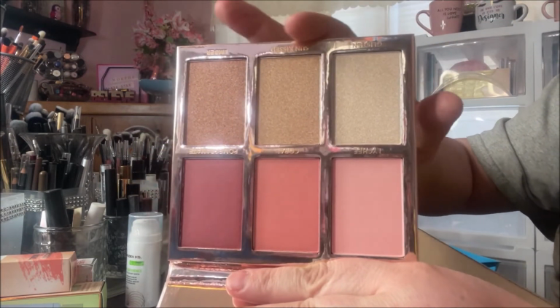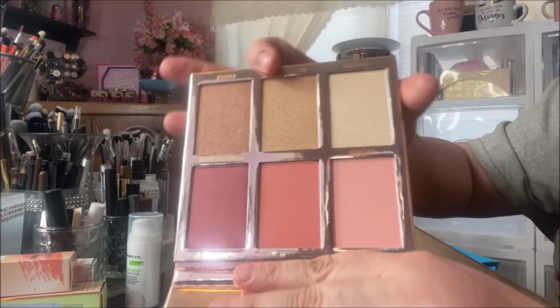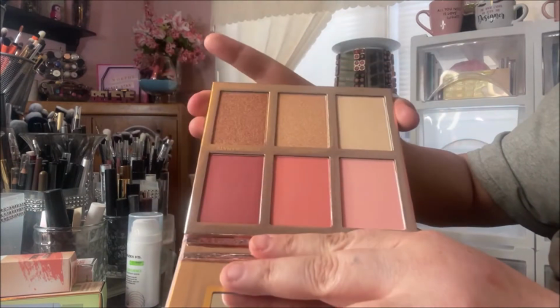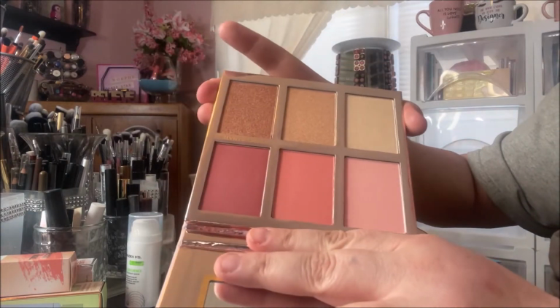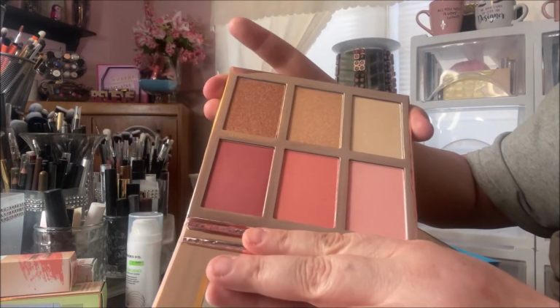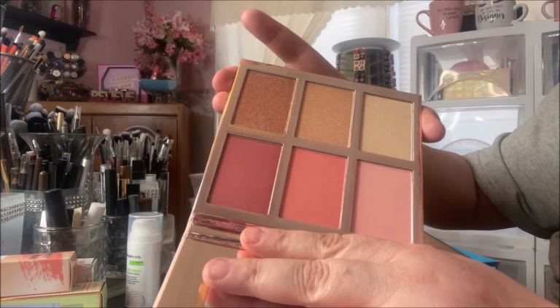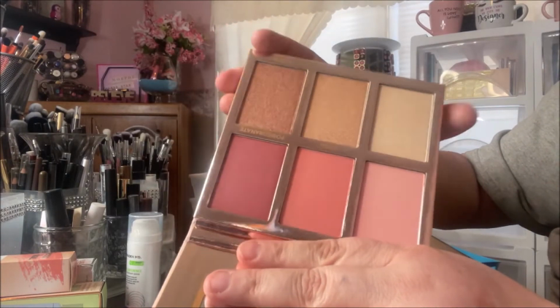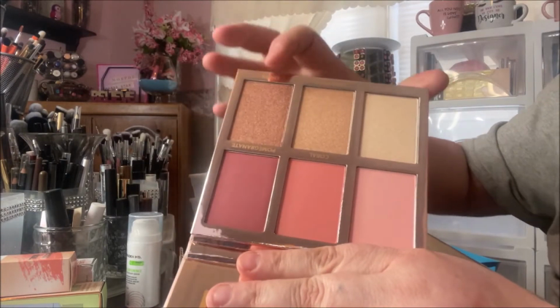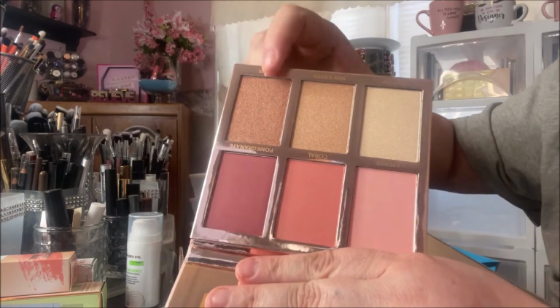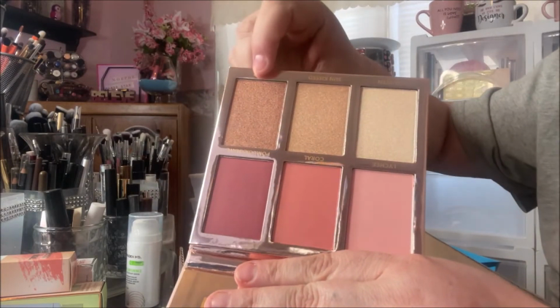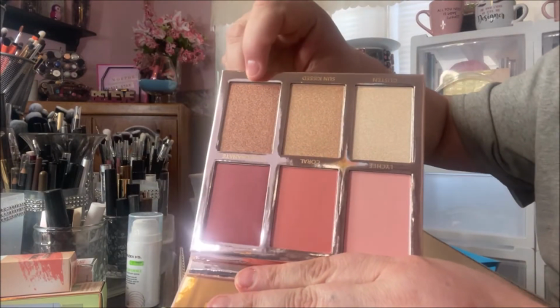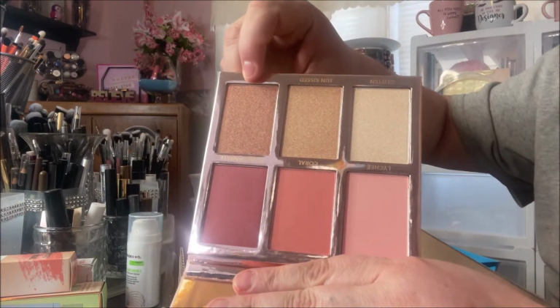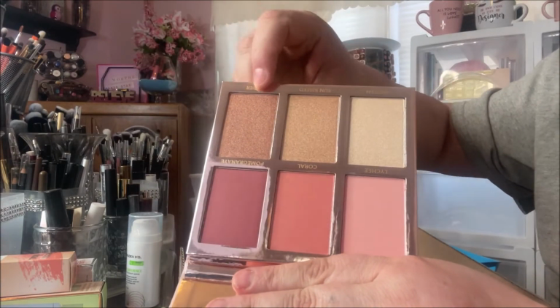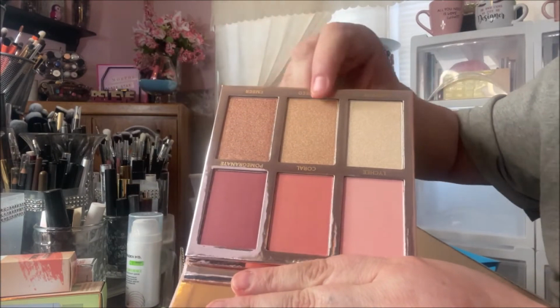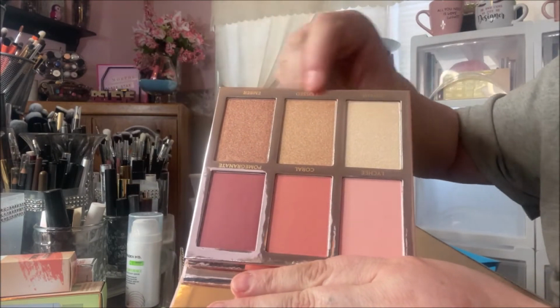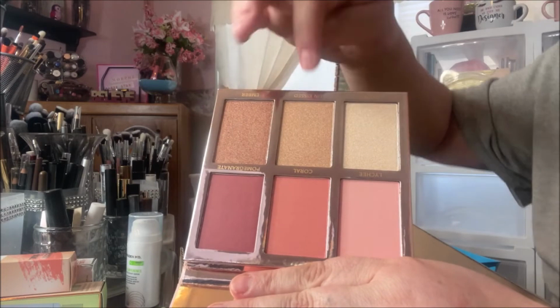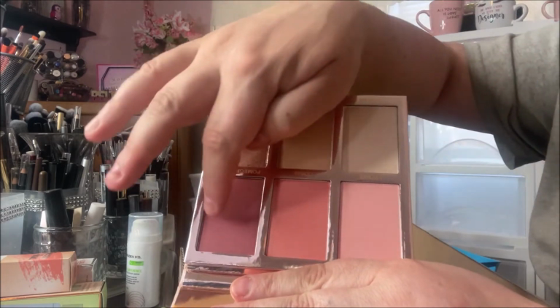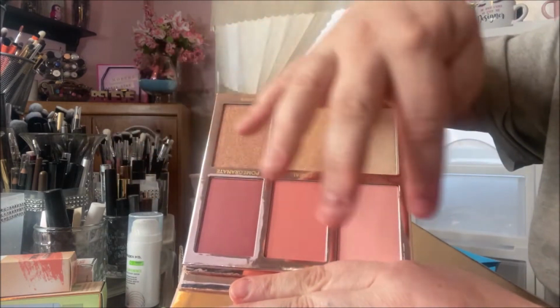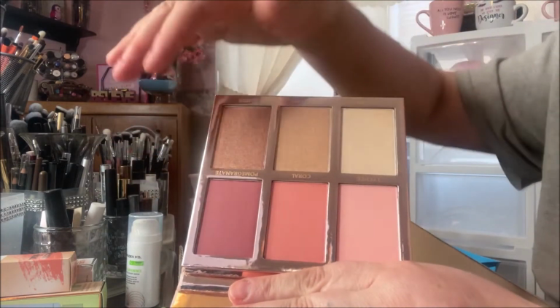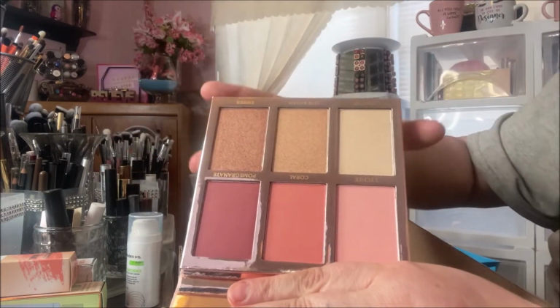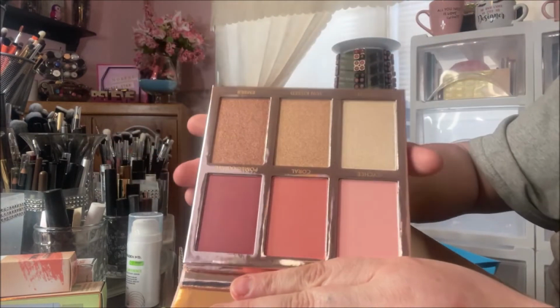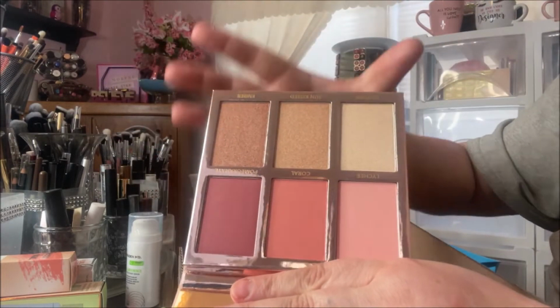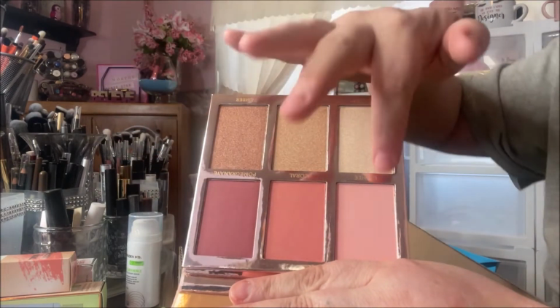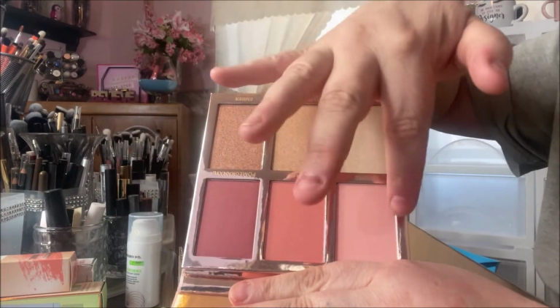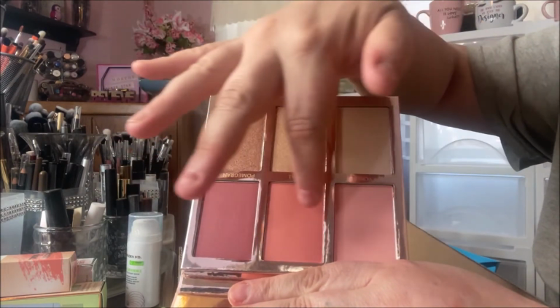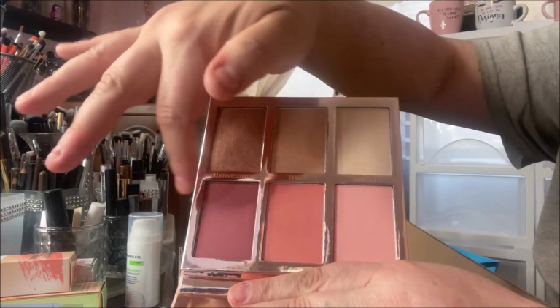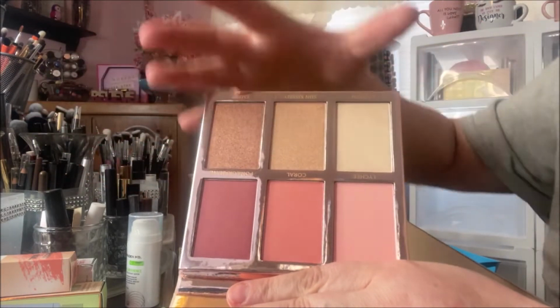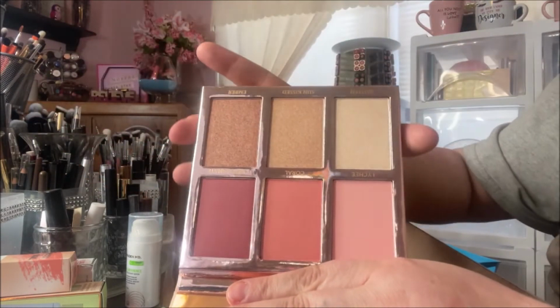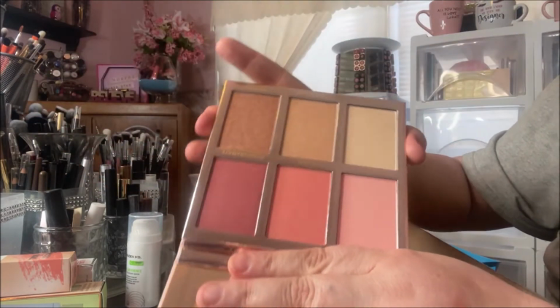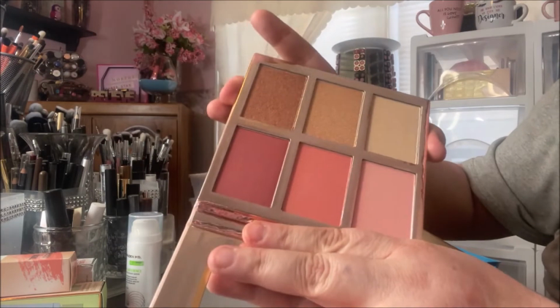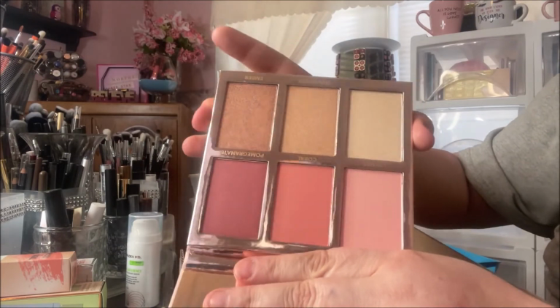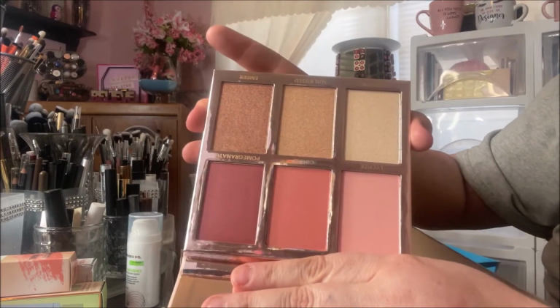I absolutely love it. This could be a shimmery bronzer for me, and then these are highlights. These blush shades are really gorgeous — they're light, graduating into deeper tones. I really like it.